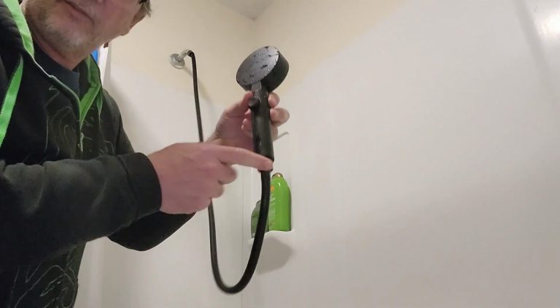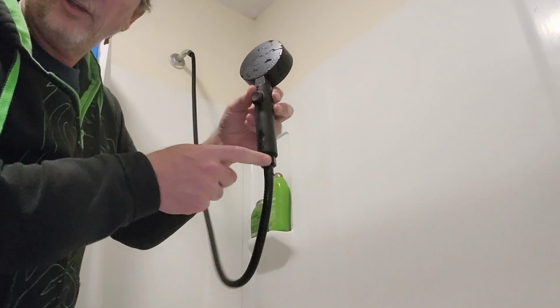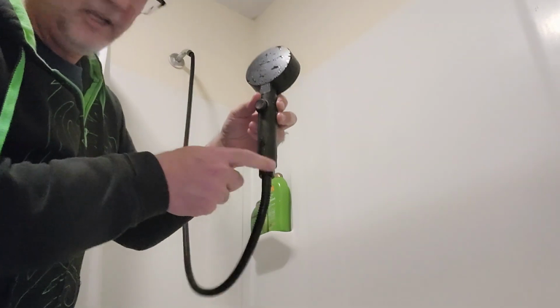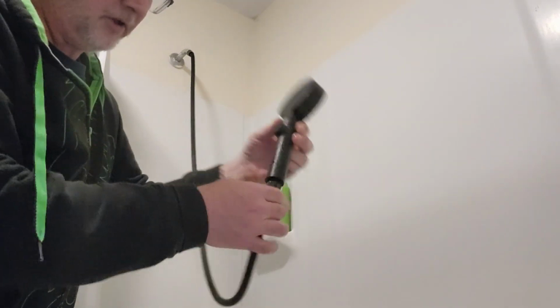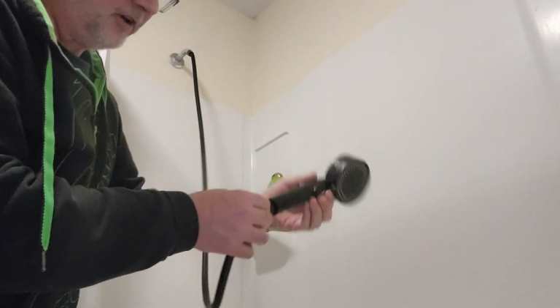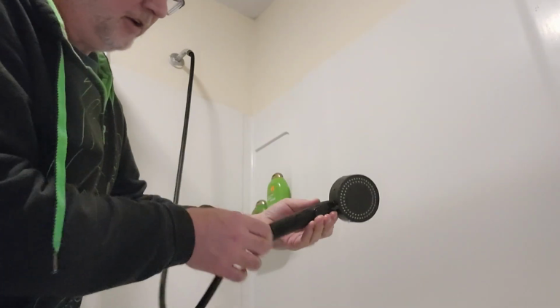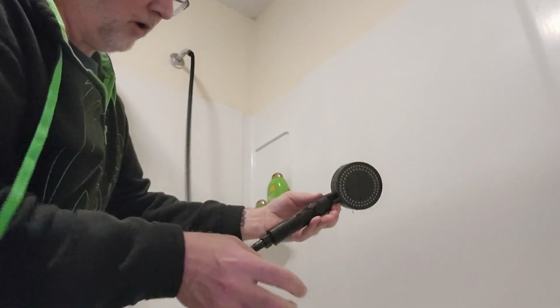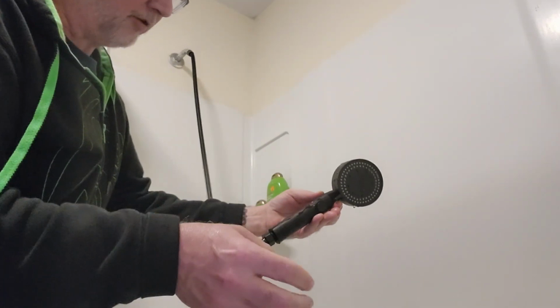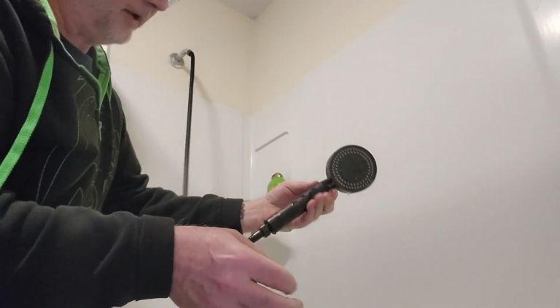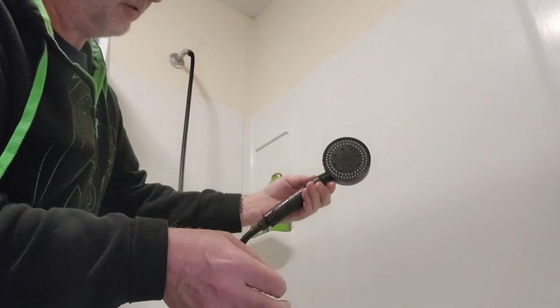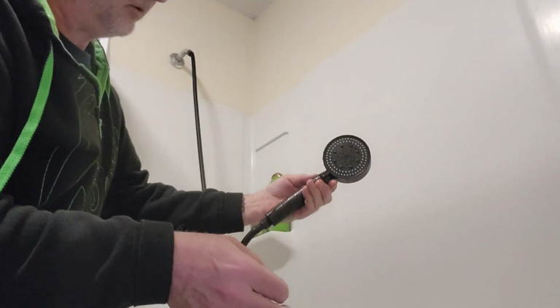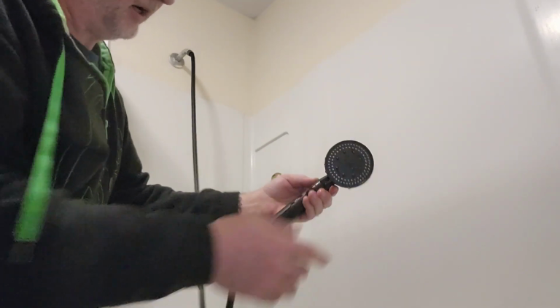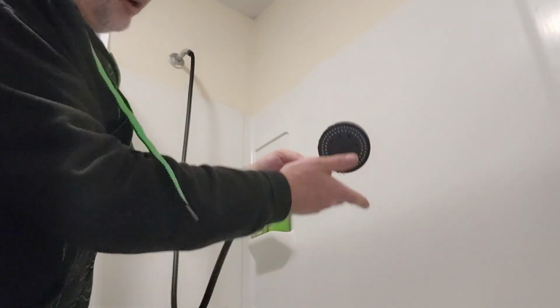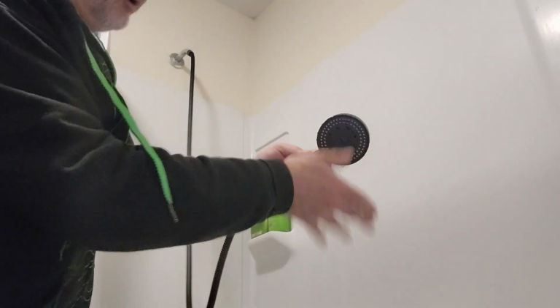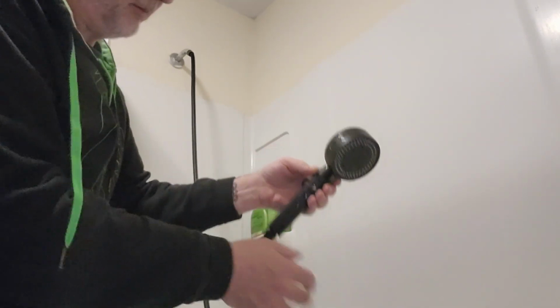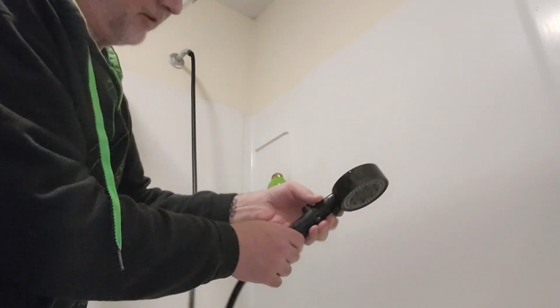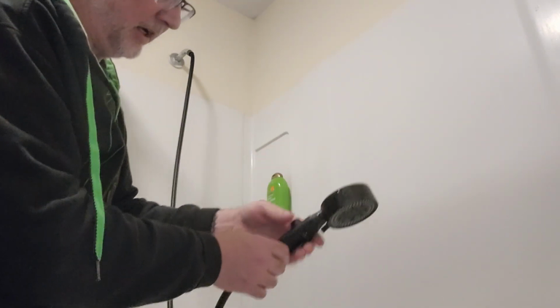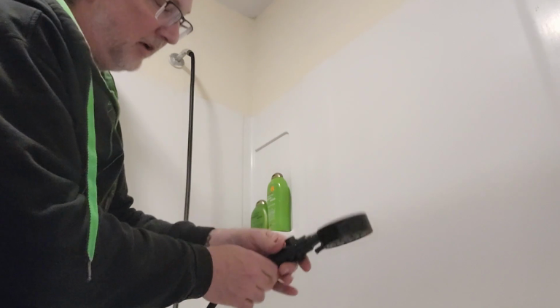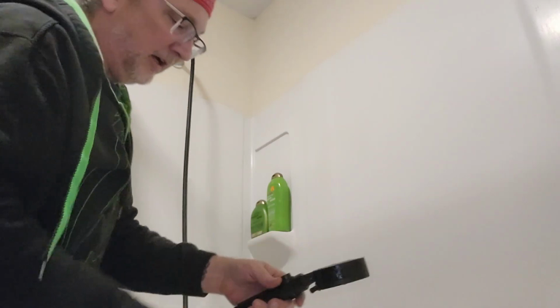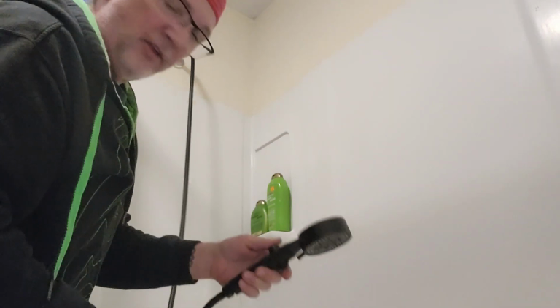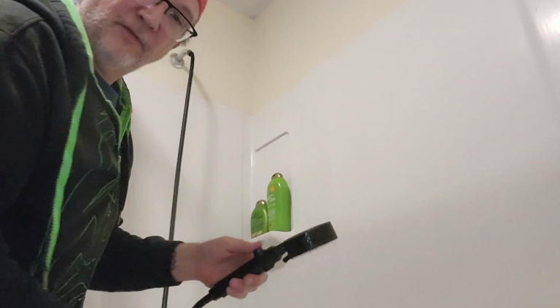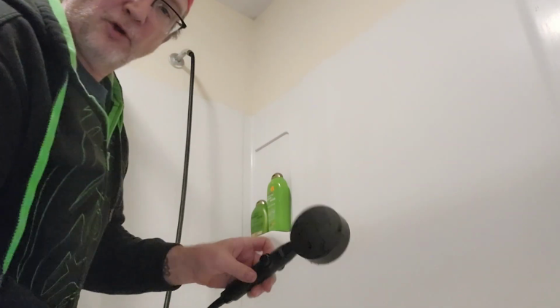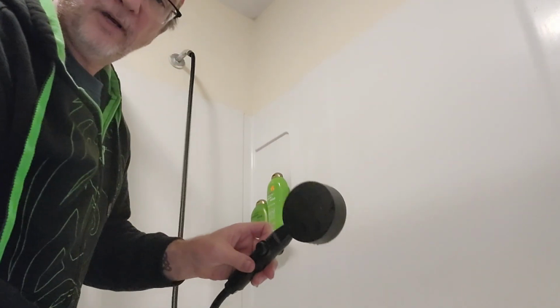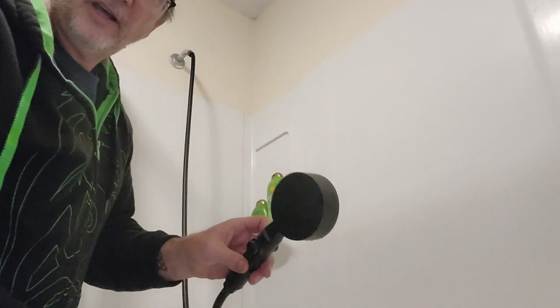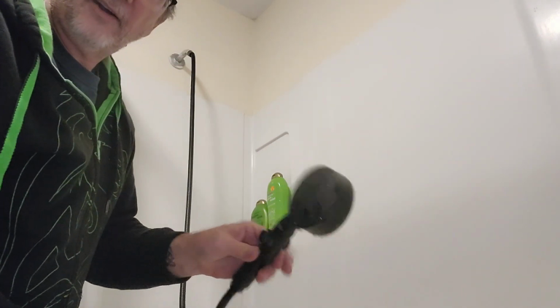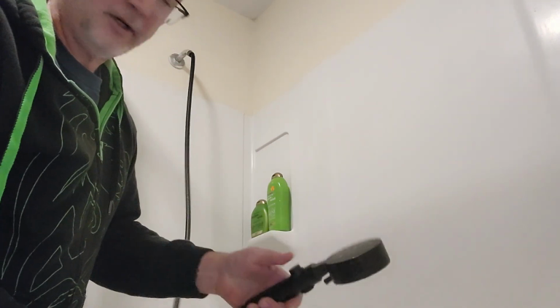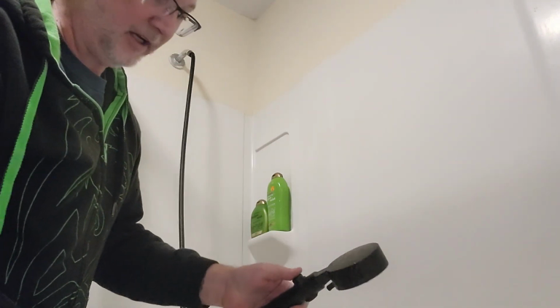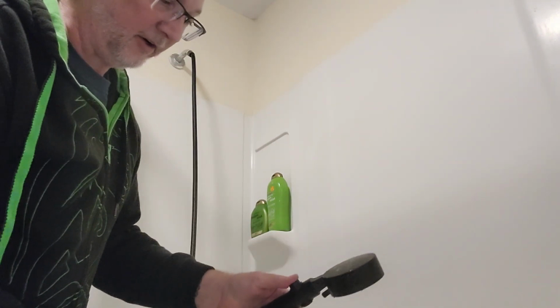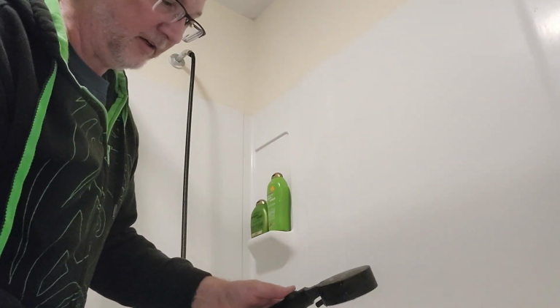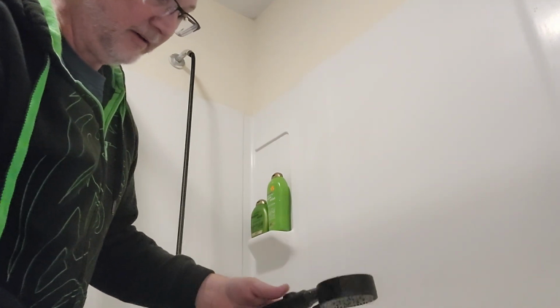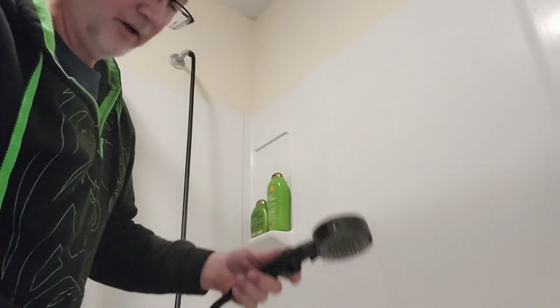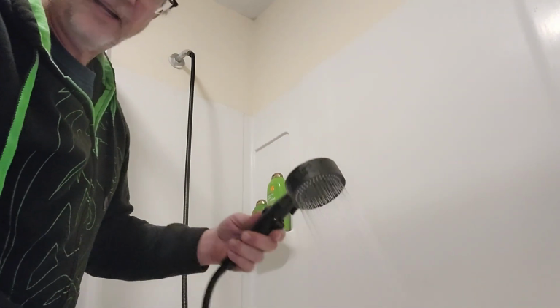With this in place, no water is coming out right now — there's just a couple drips. Then if I push the on and off button on here, there's on.